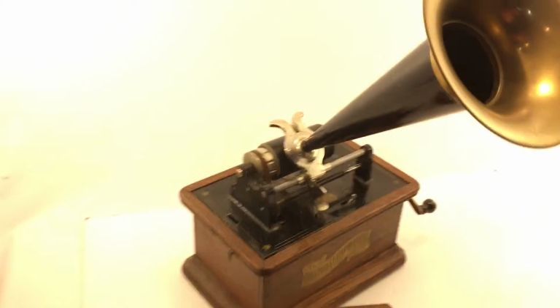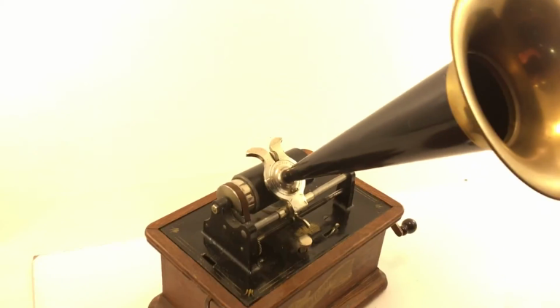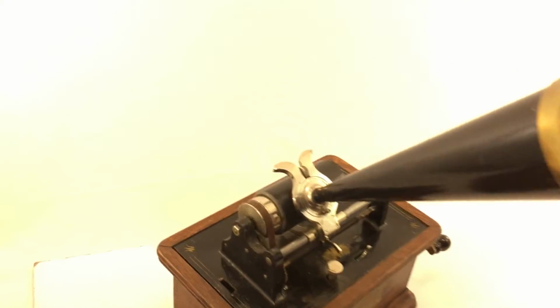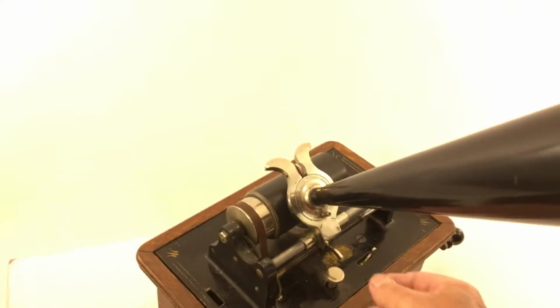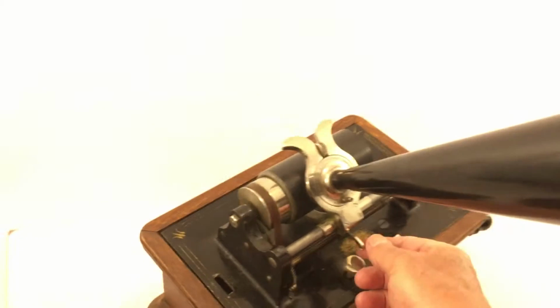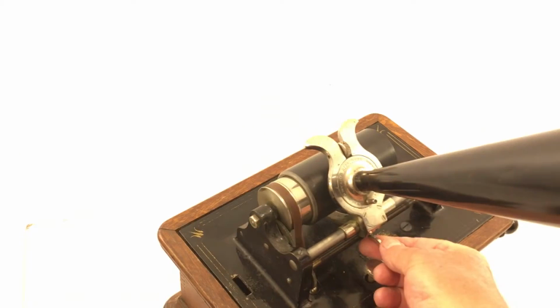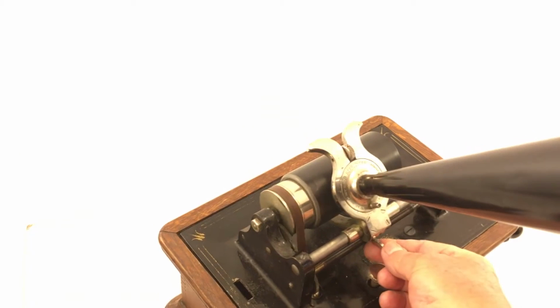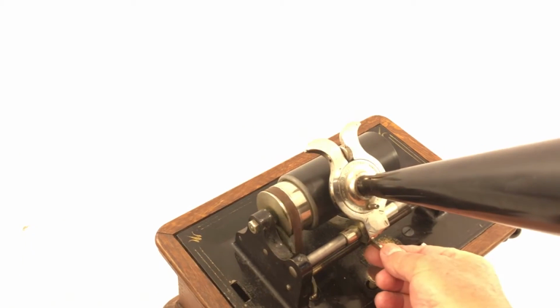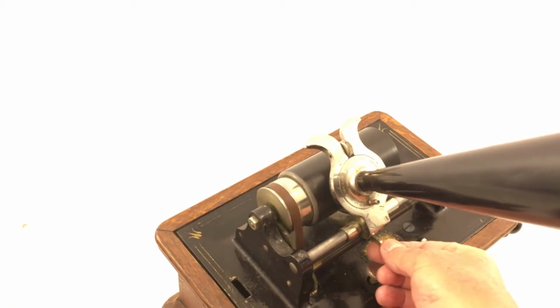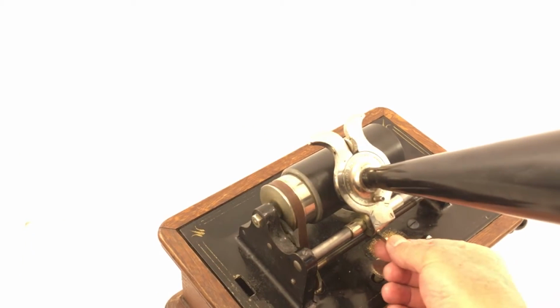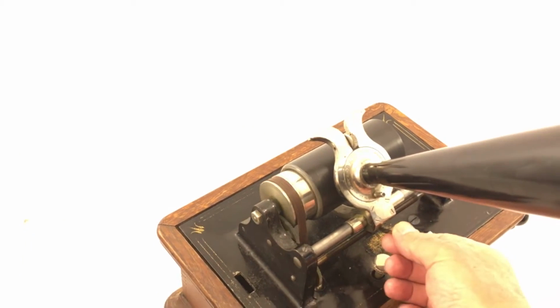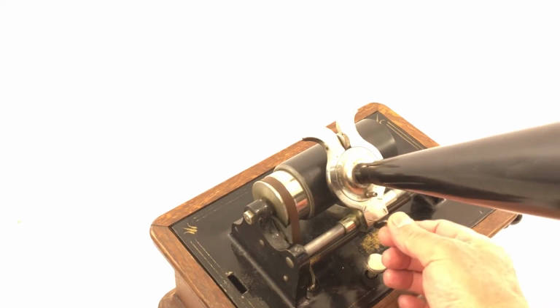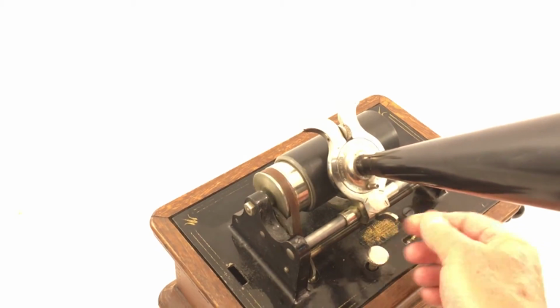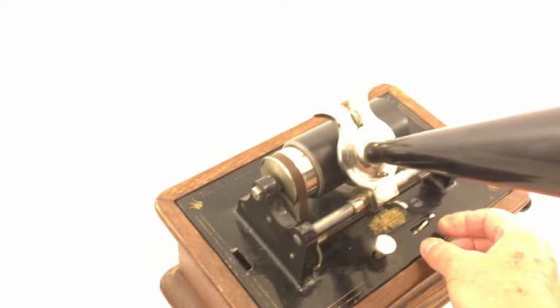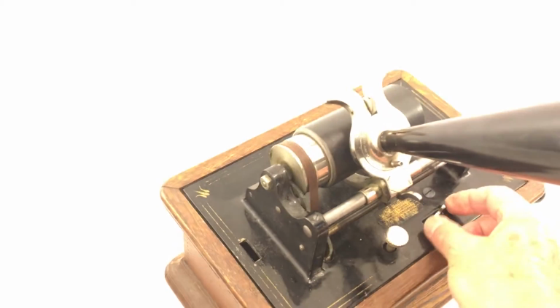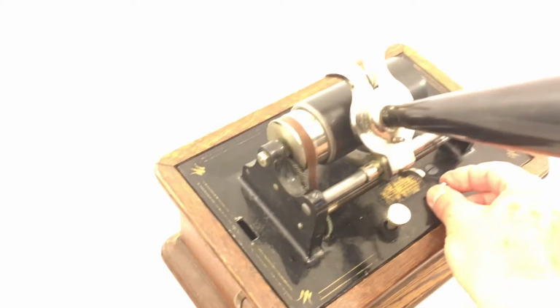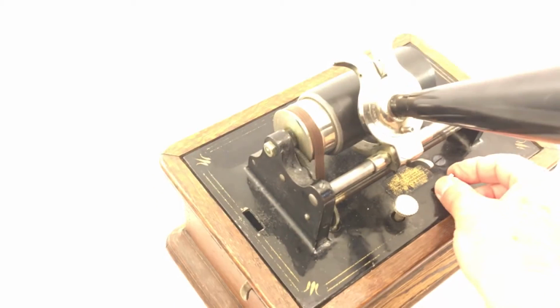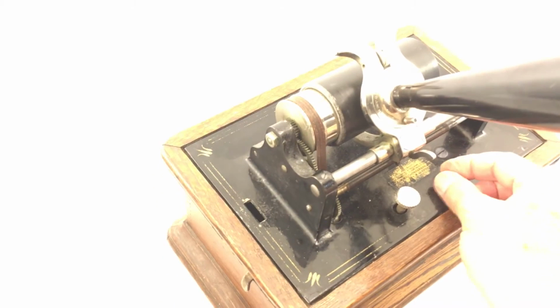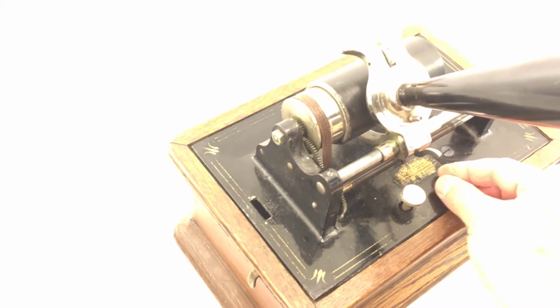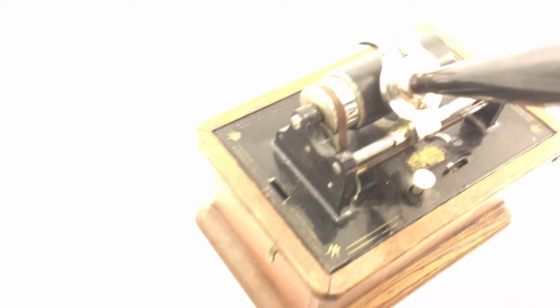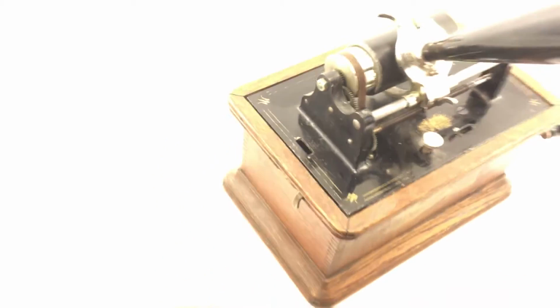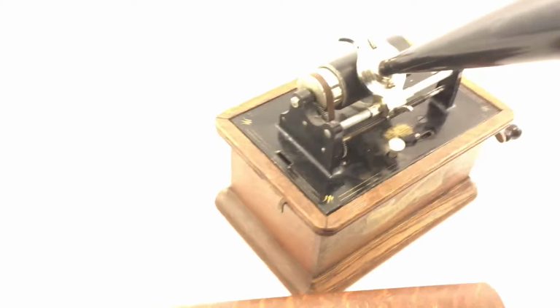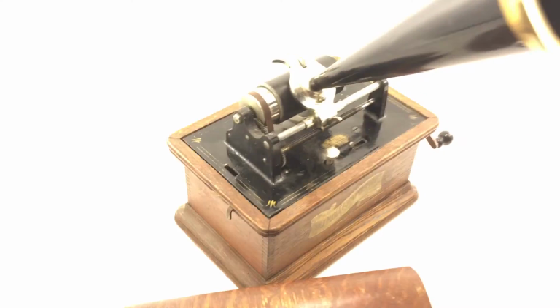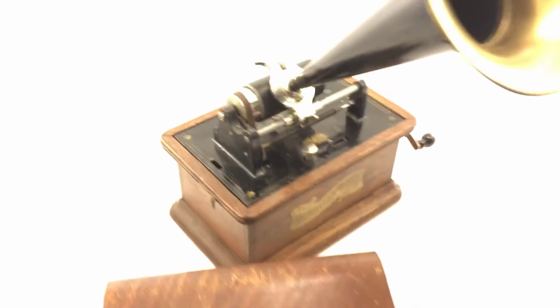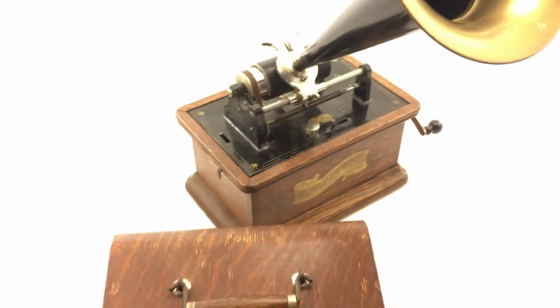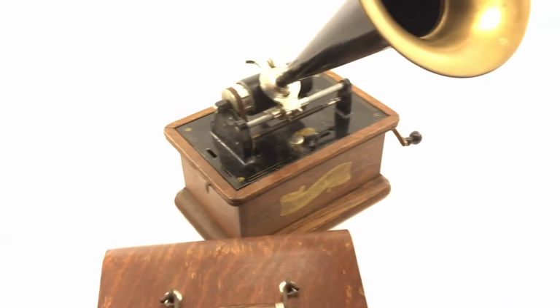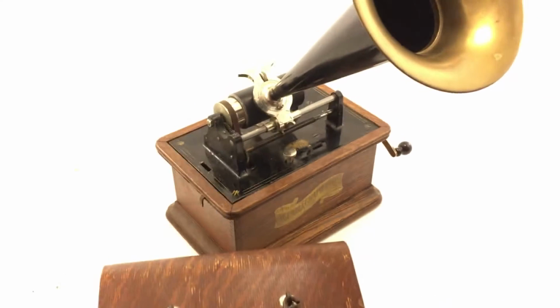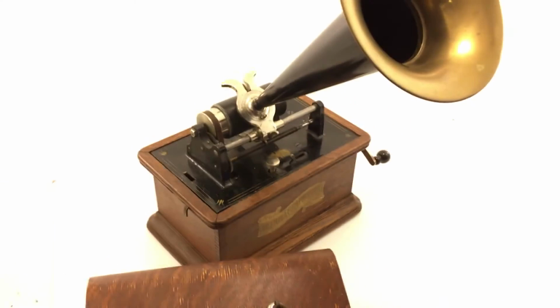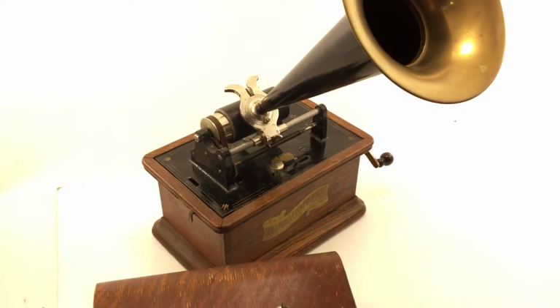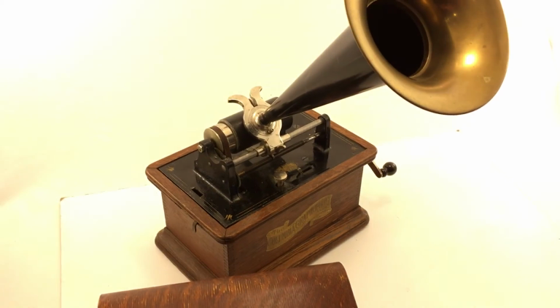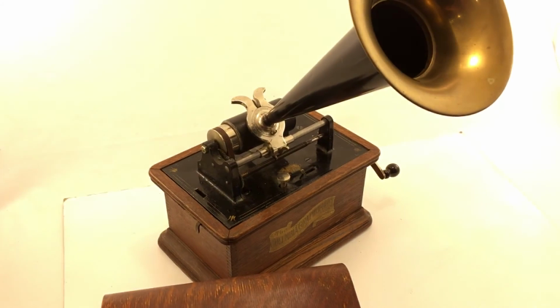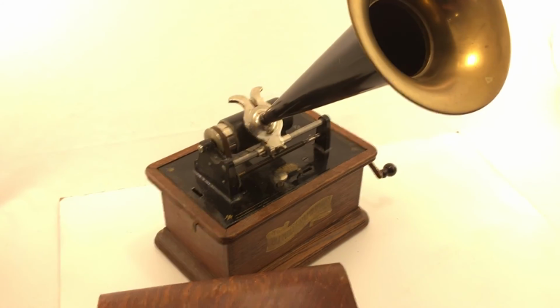Alright, this is all I wanted to show you. Thank you very much for watching, and I'll see you on eBay. Bye.